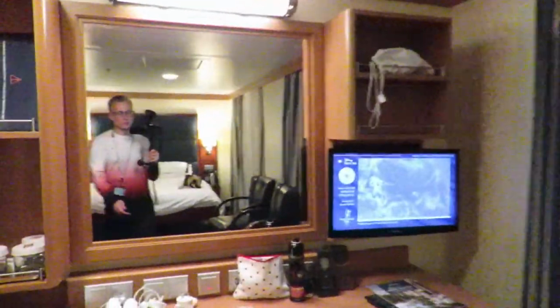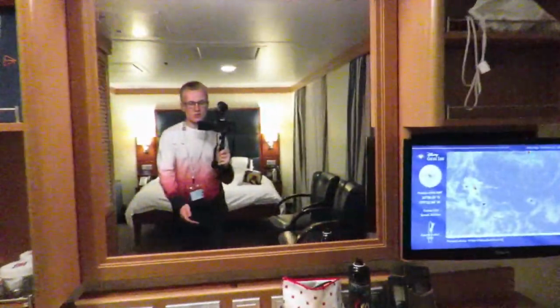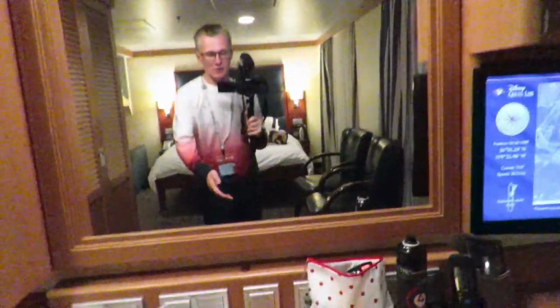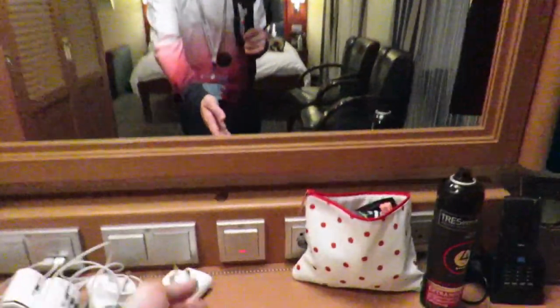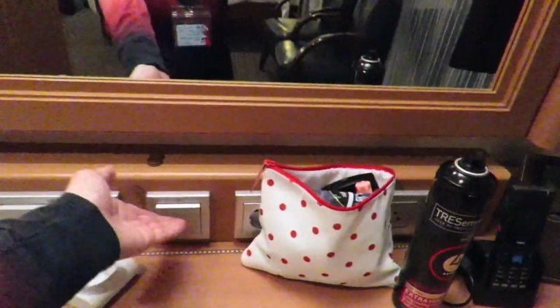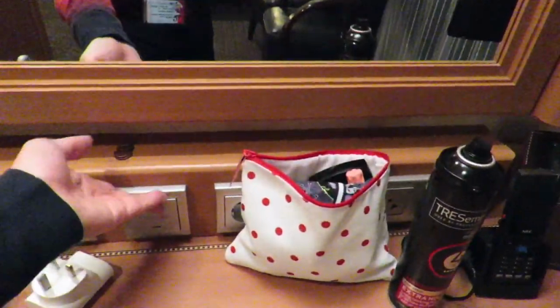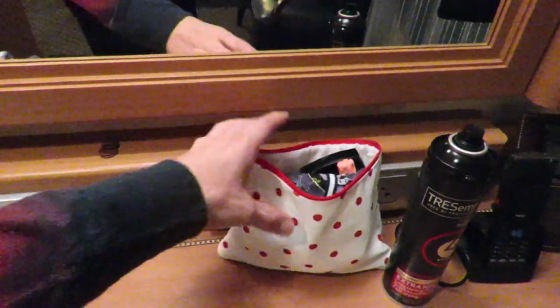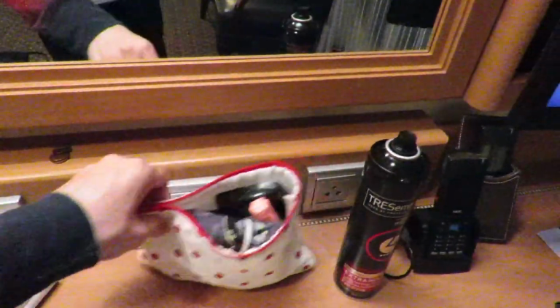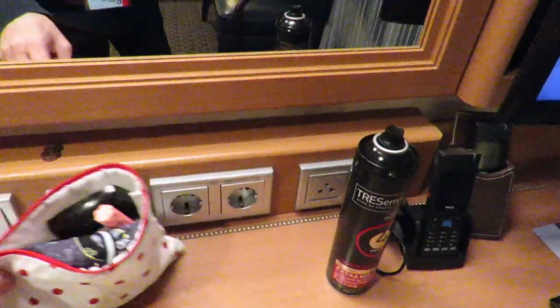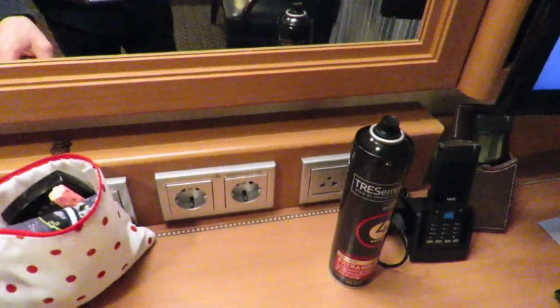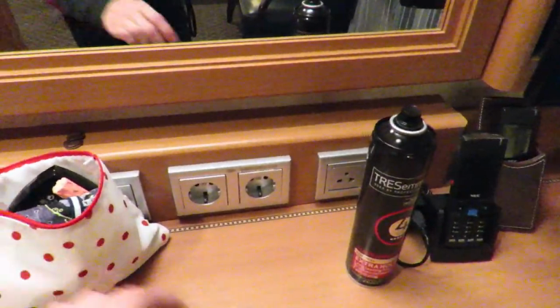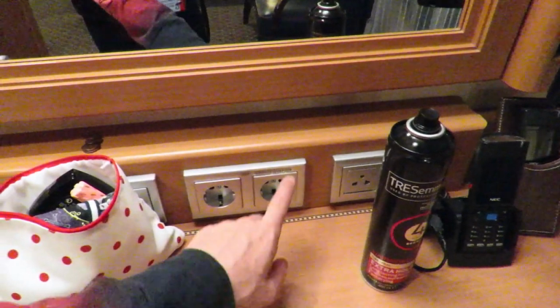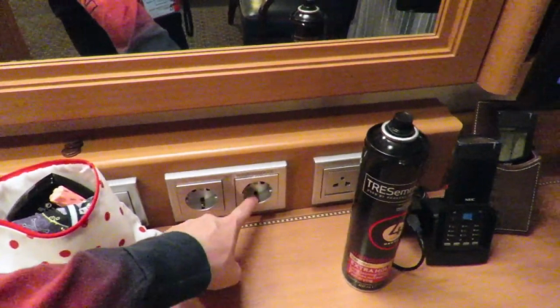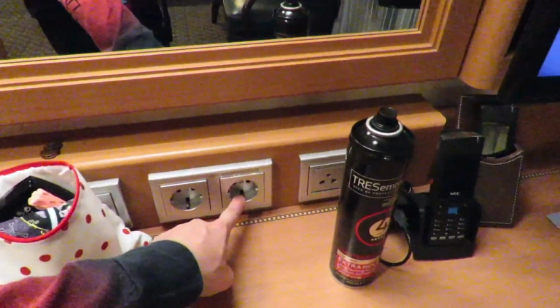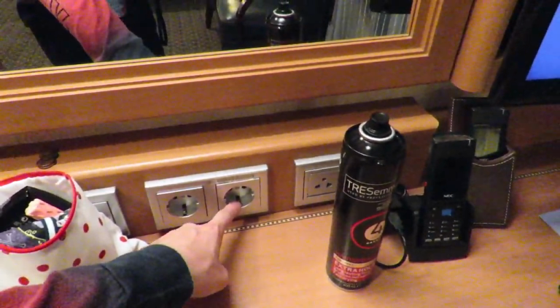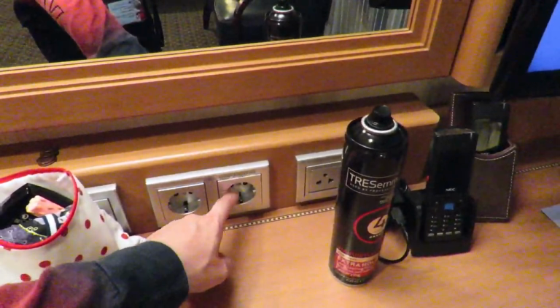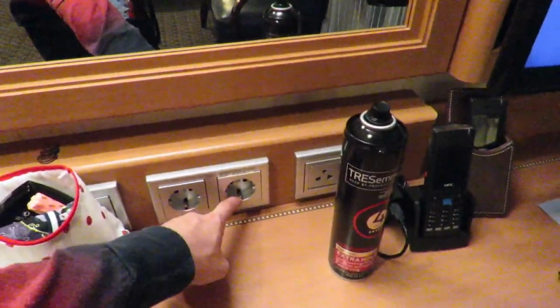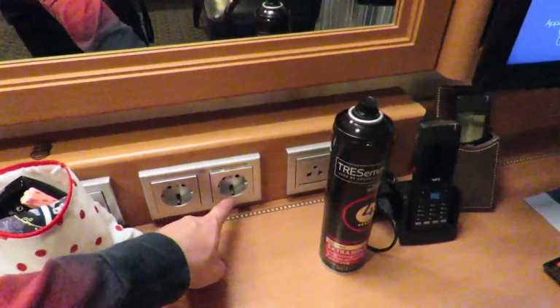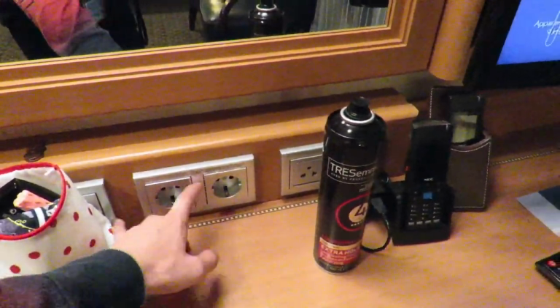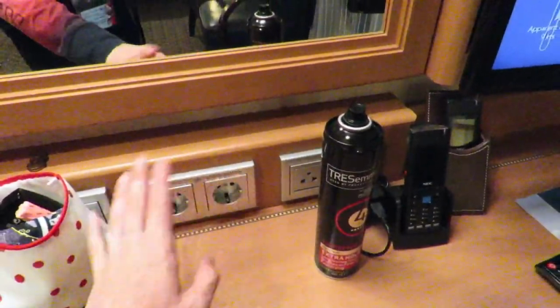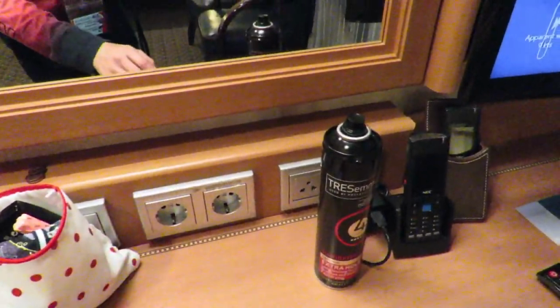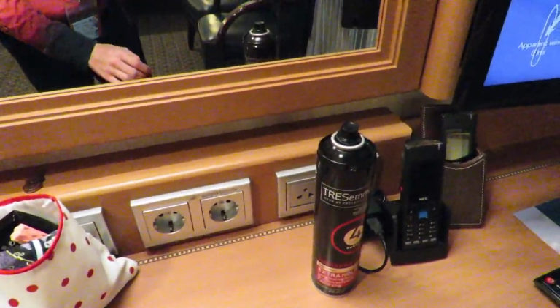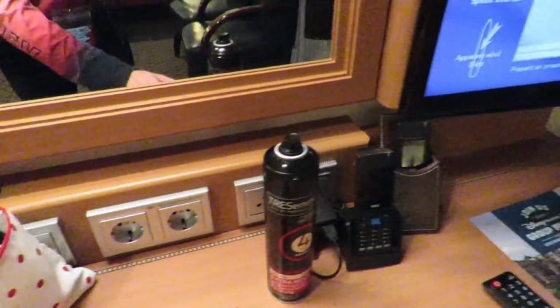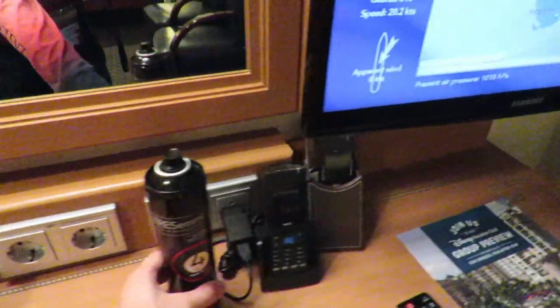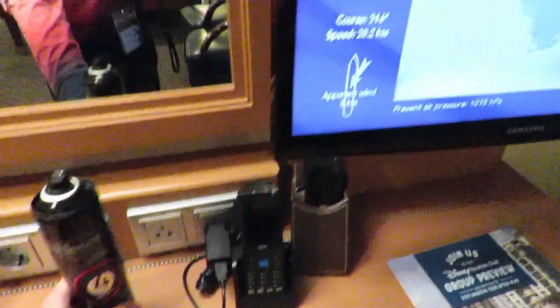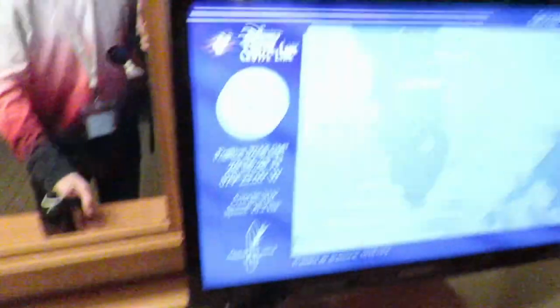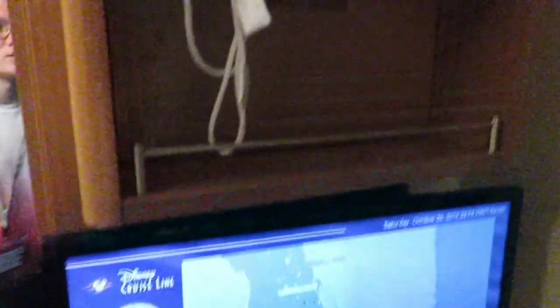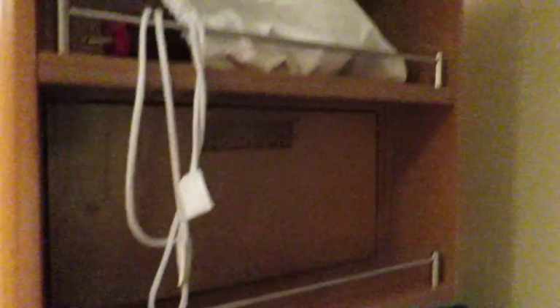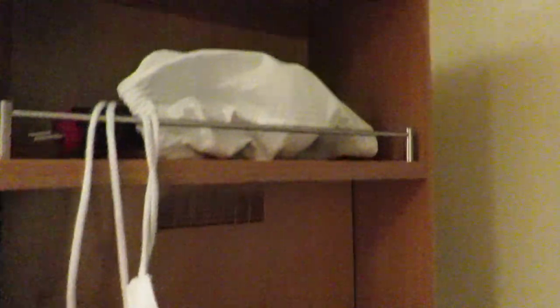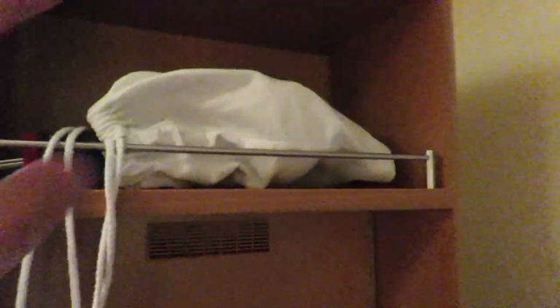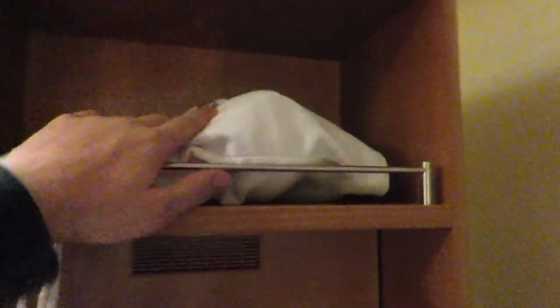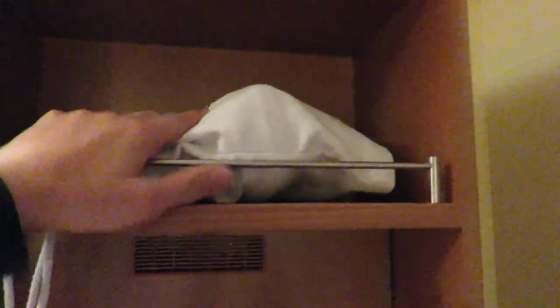So you just turn that back off here. There are extra plugs over here, including the hairdryer outlet, which has got a tiny bit more power than the rest of the outlets — this is for the in-stateroom hairdryer, which is up here.